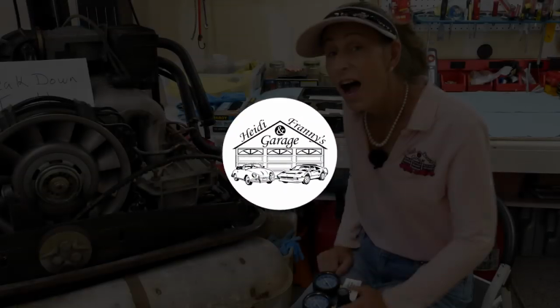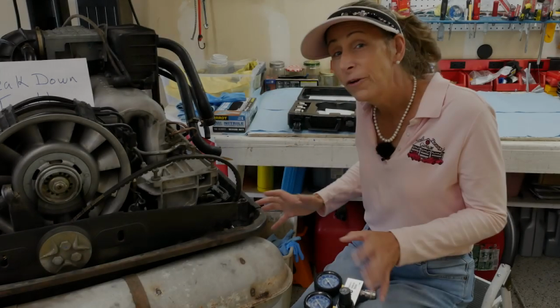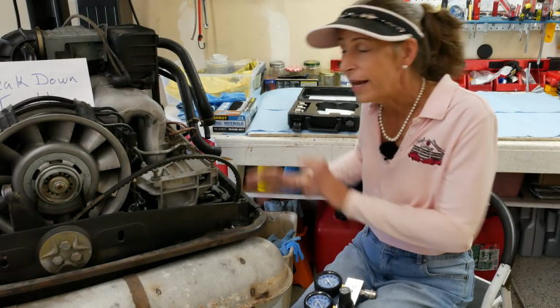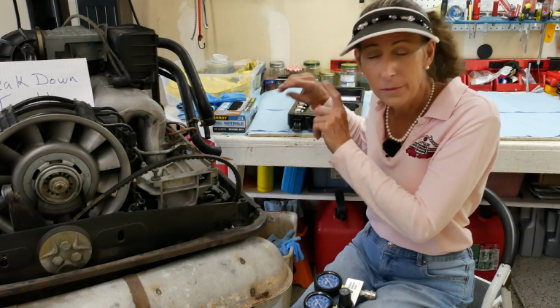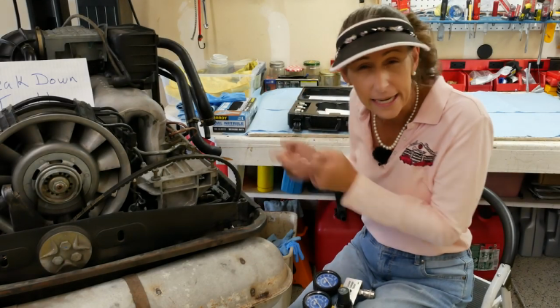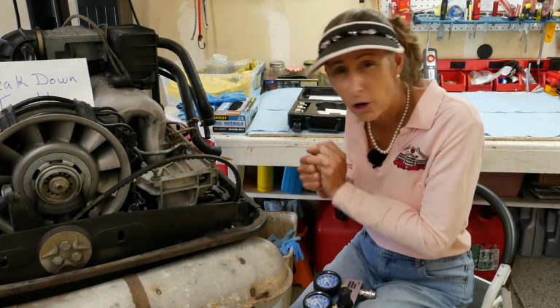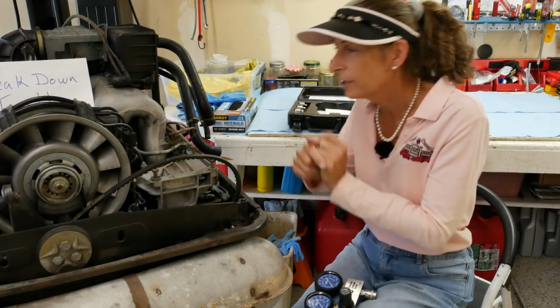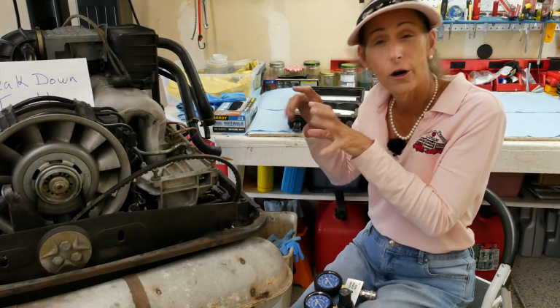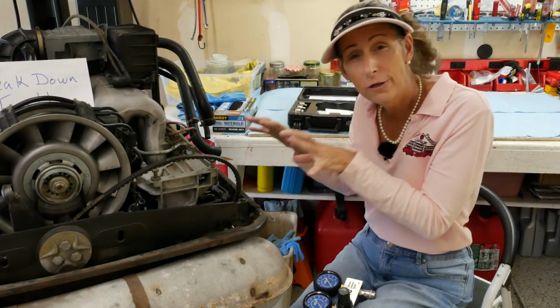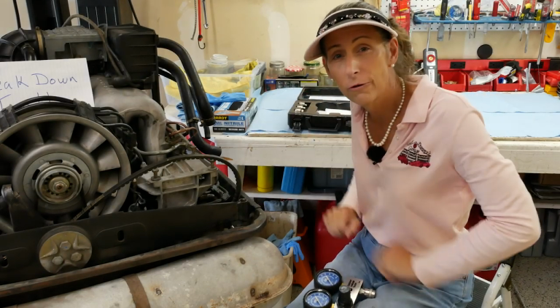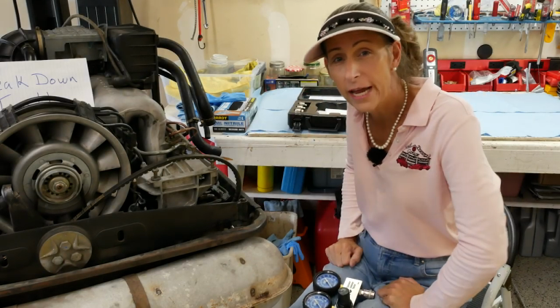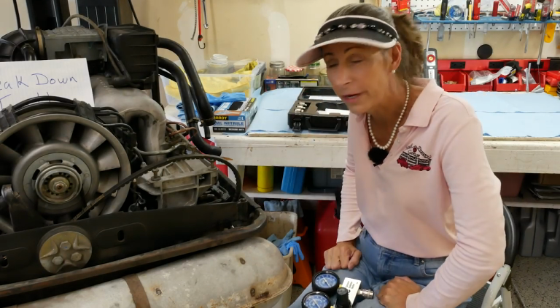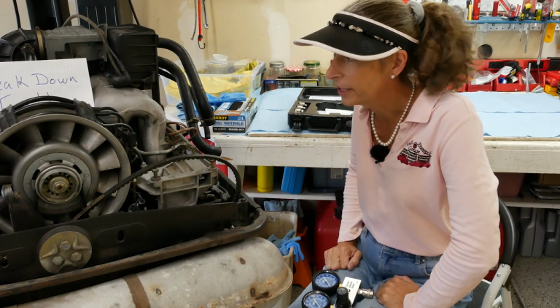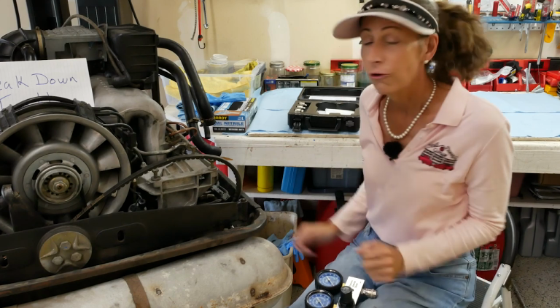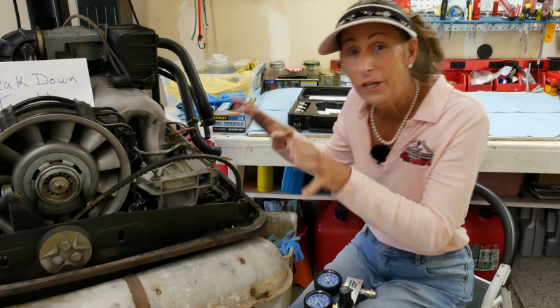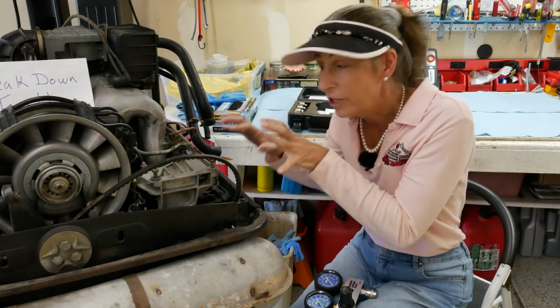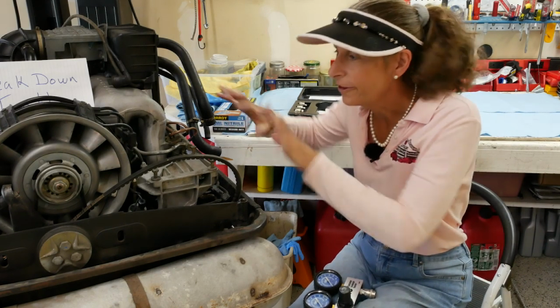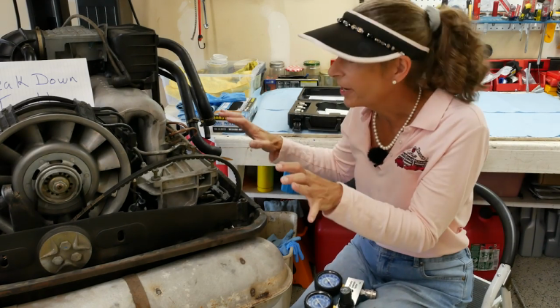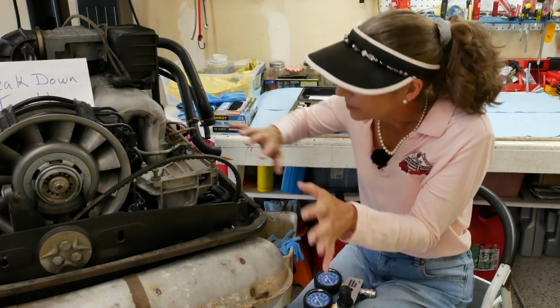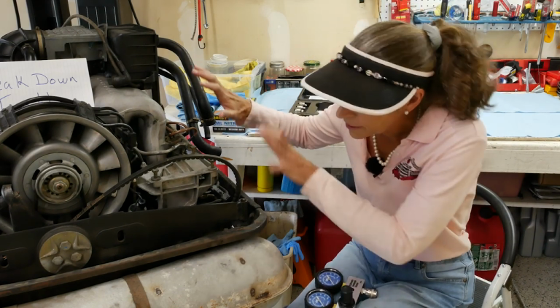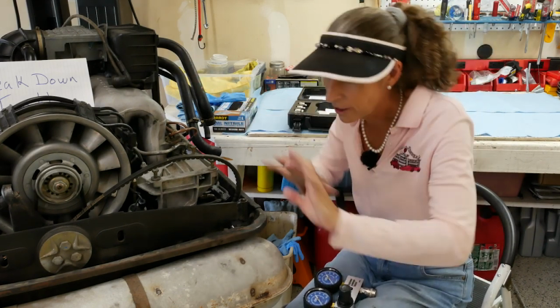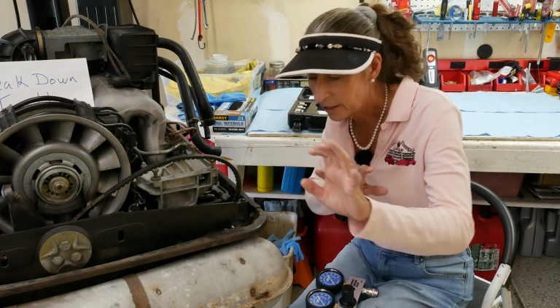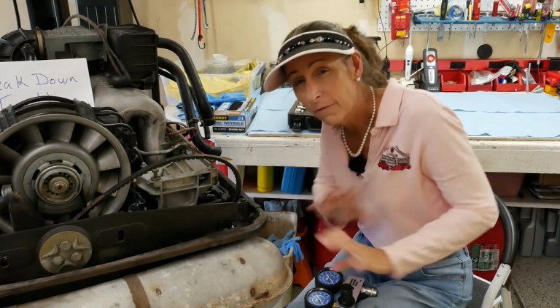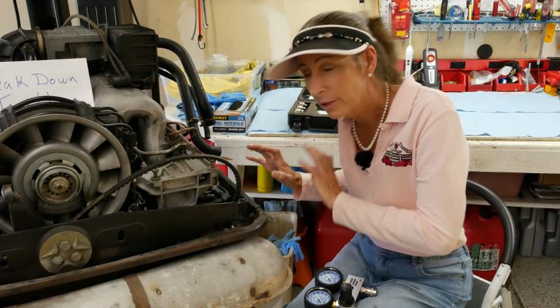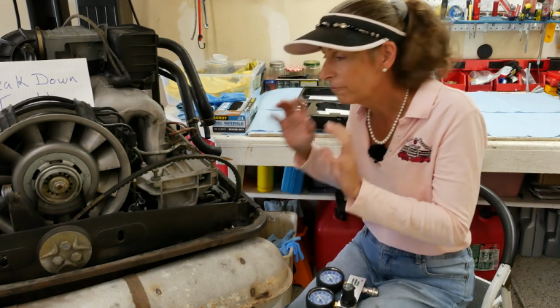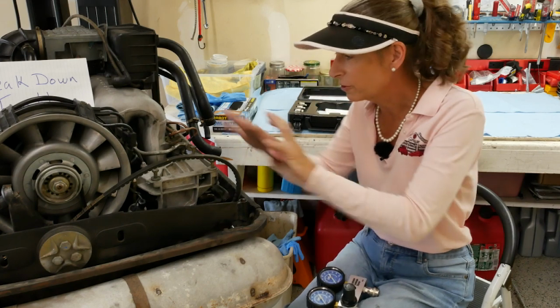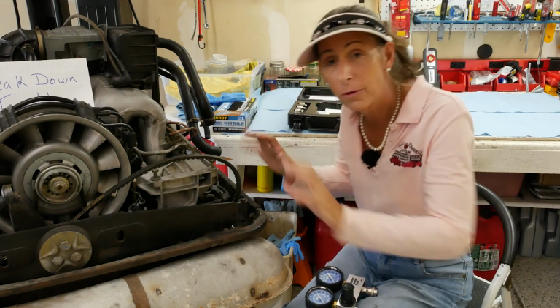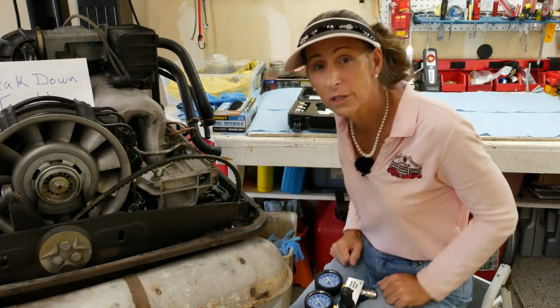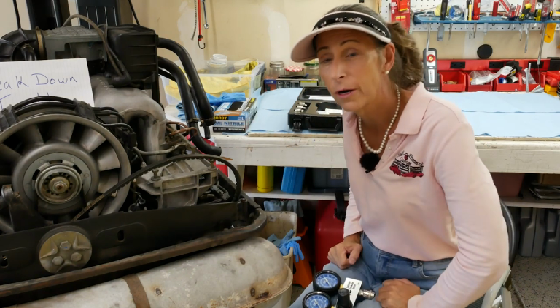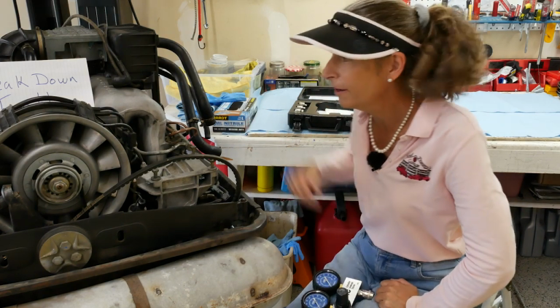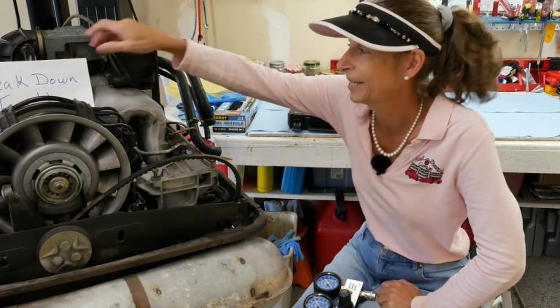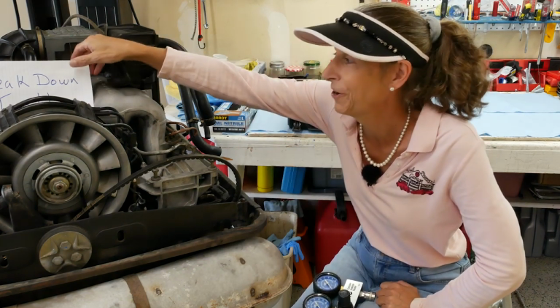Hi everyone and welcome to the next installment on our 3.2 Carrera engine rebuild. I'm really itching to tear the engine down, pull the intake manifold off and get the muffler system off and really get started pulling some stuff apart, but I left myself a note.